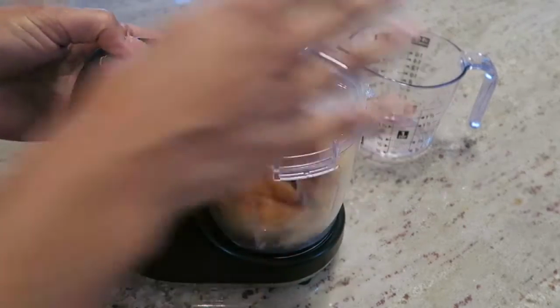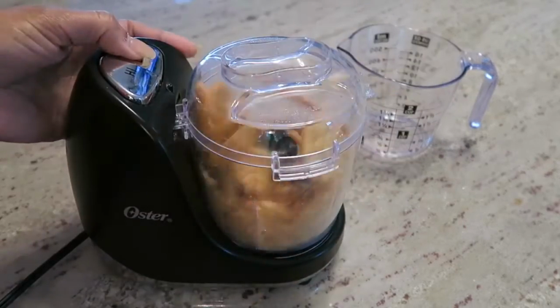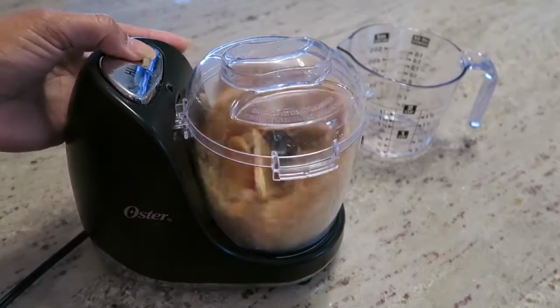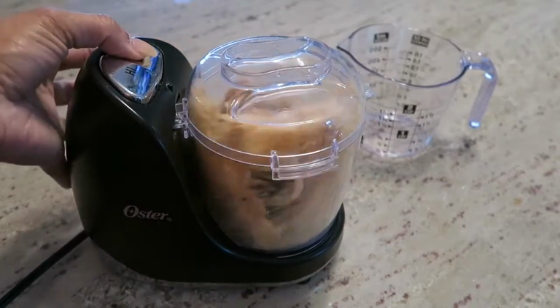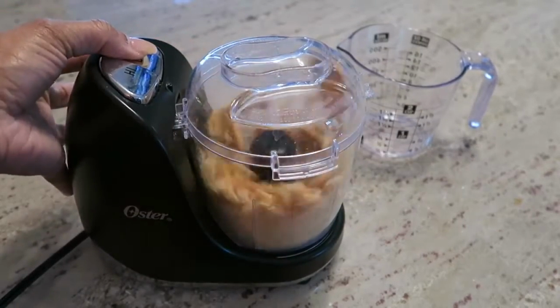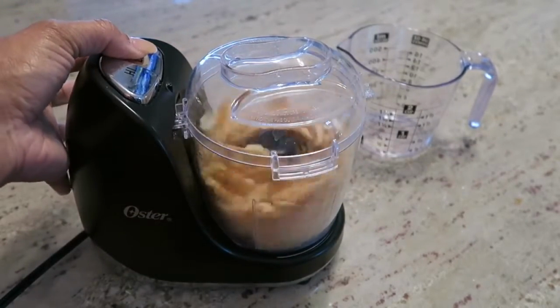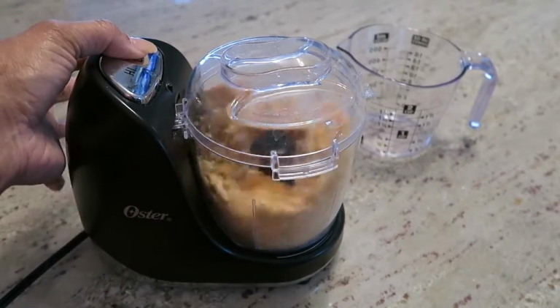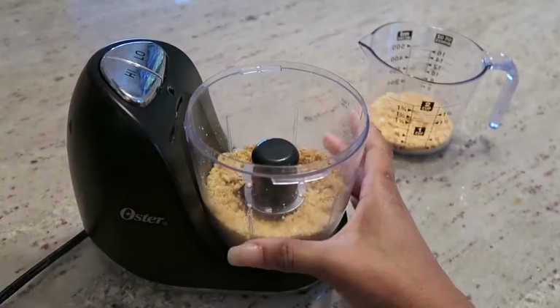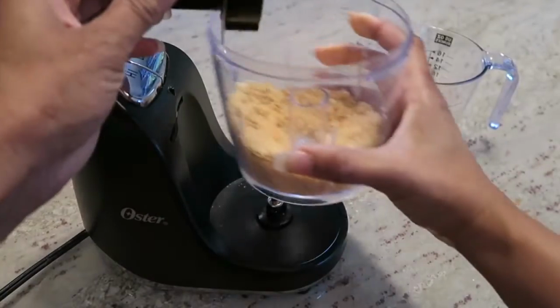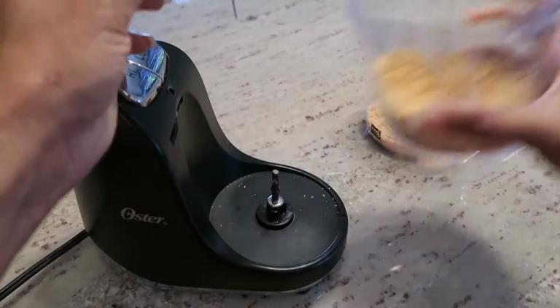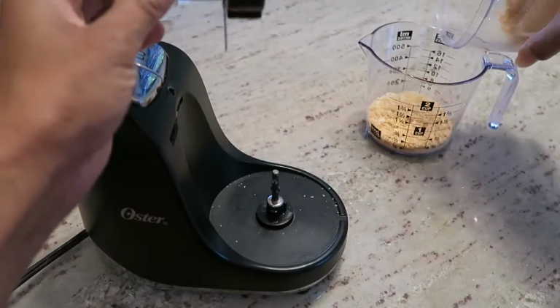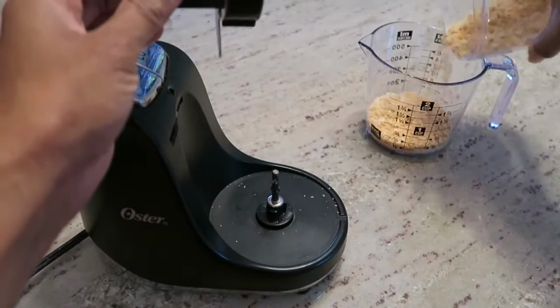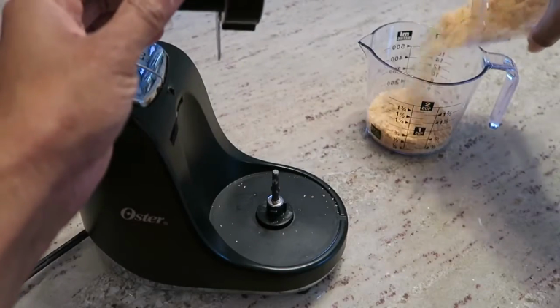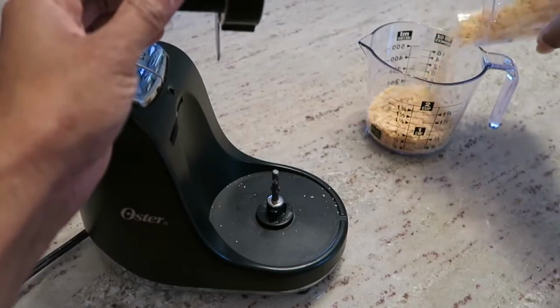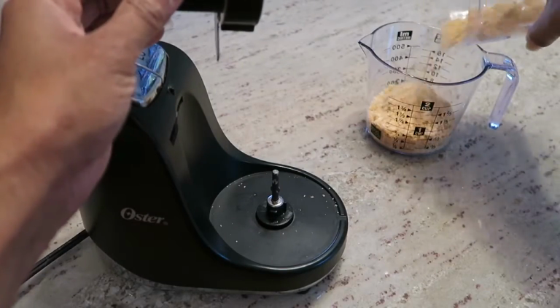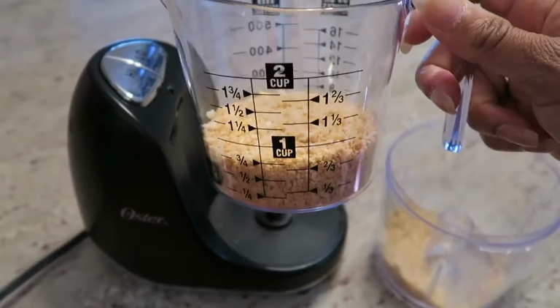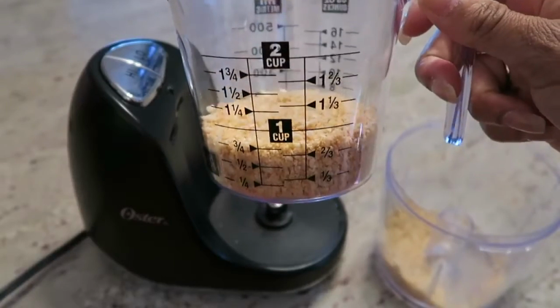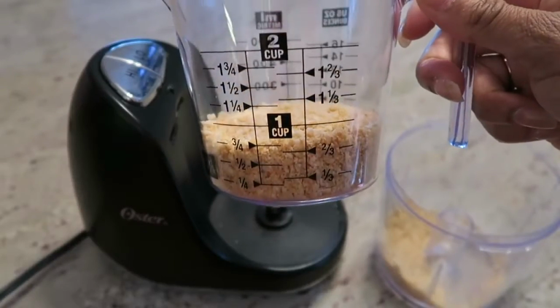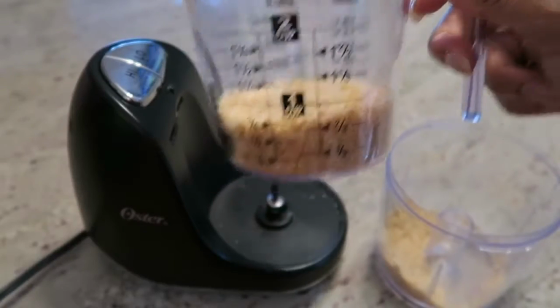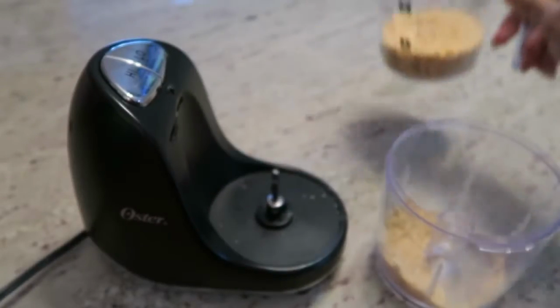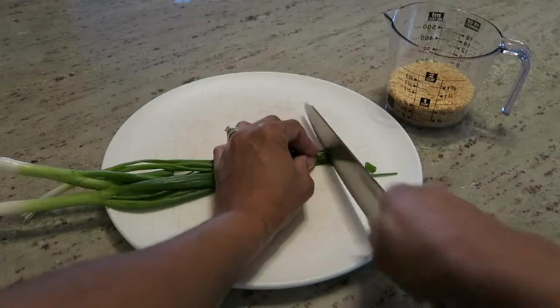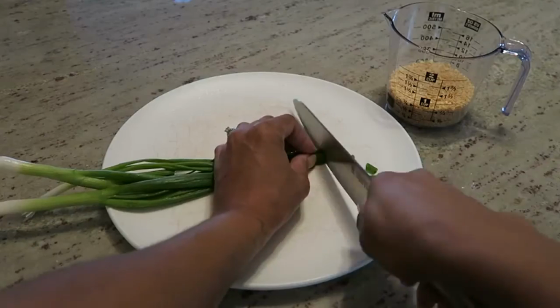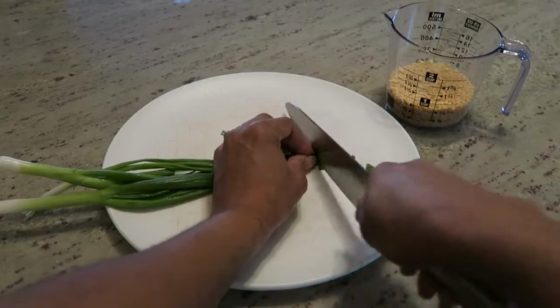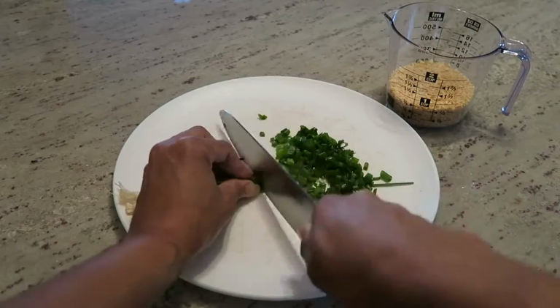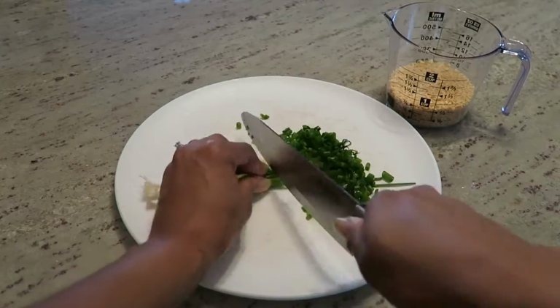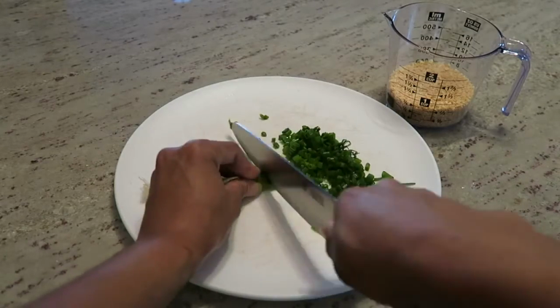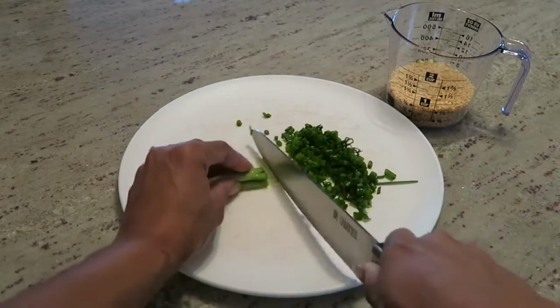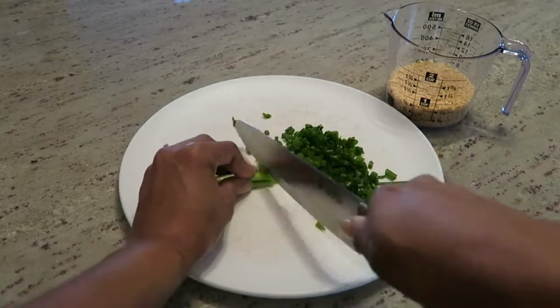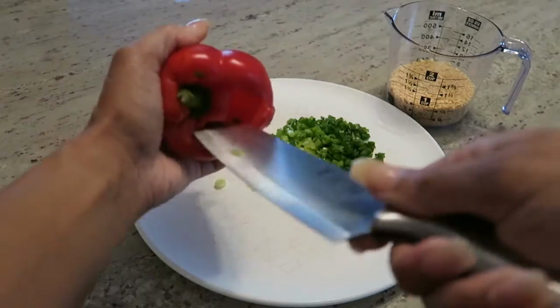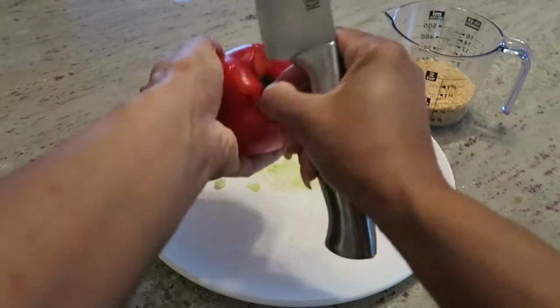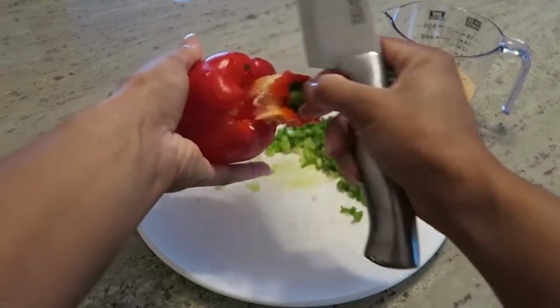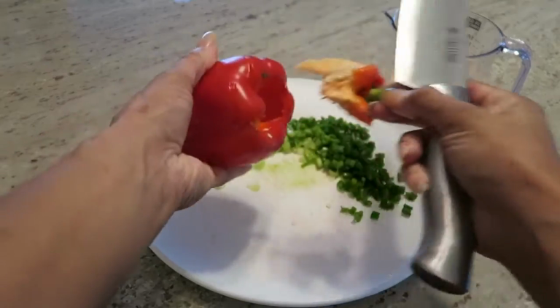Start by crushing up your Ritz crackers — you need two-thirds cup of this. Next, finely chop the green onion and the bell pepper.